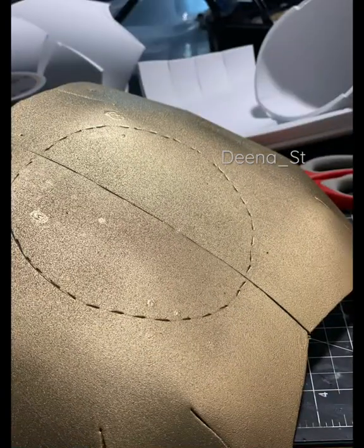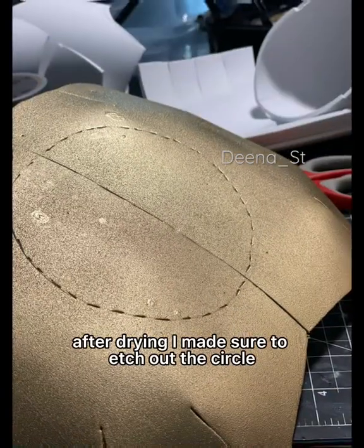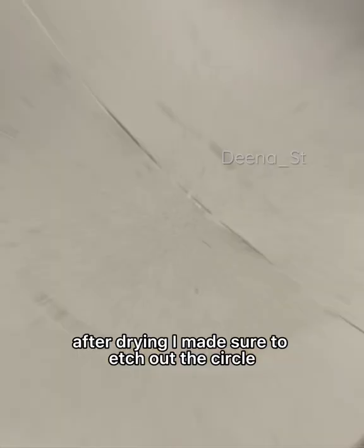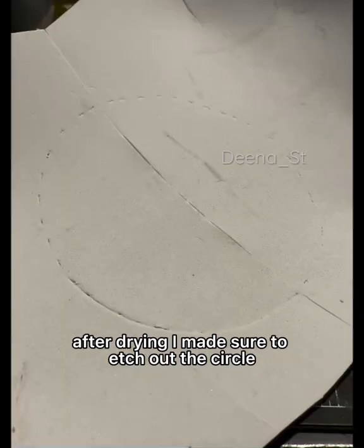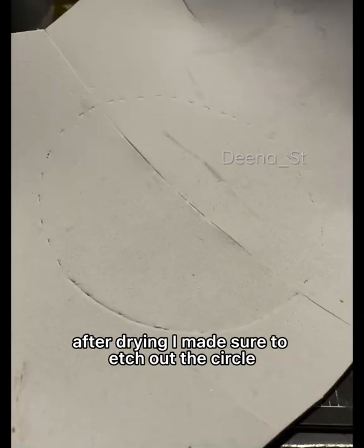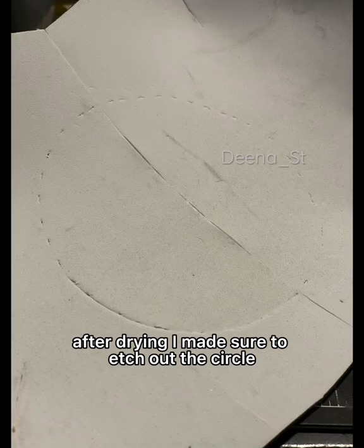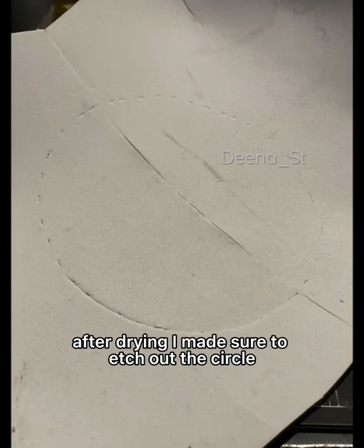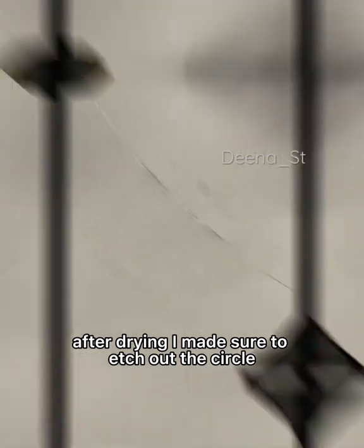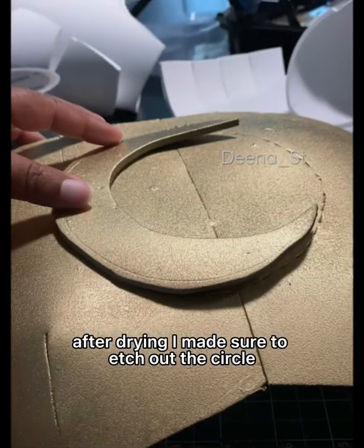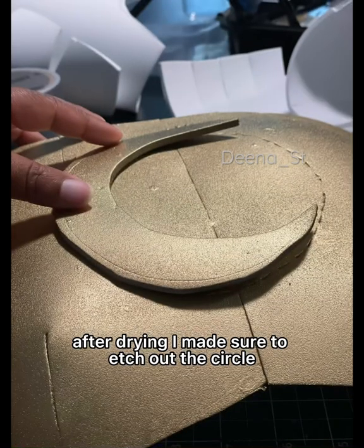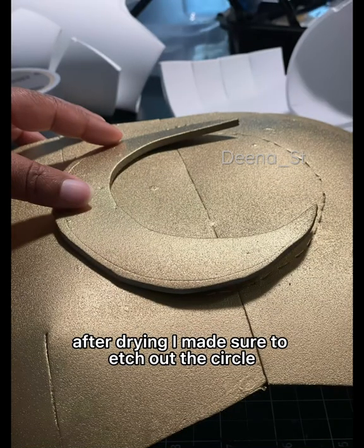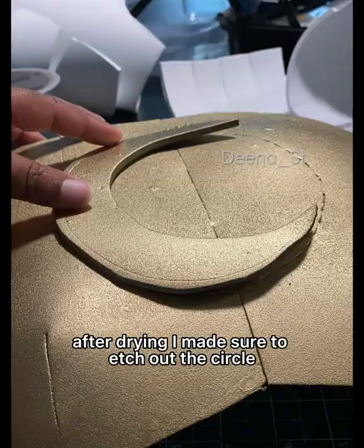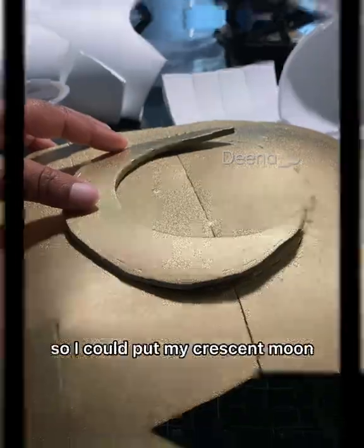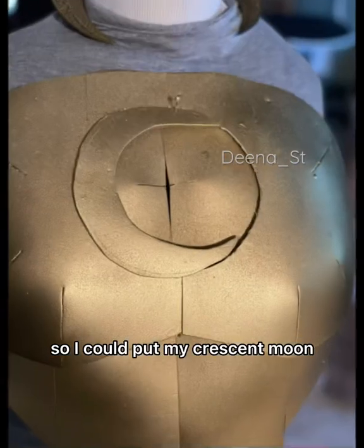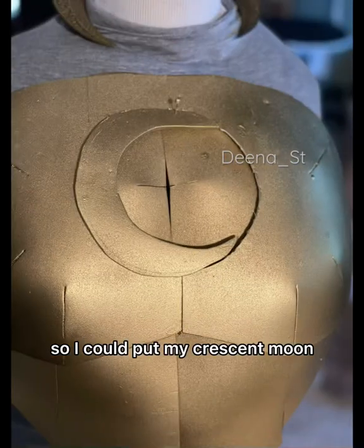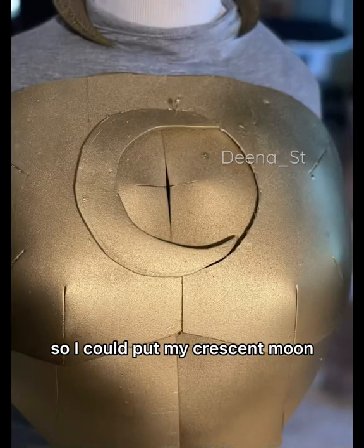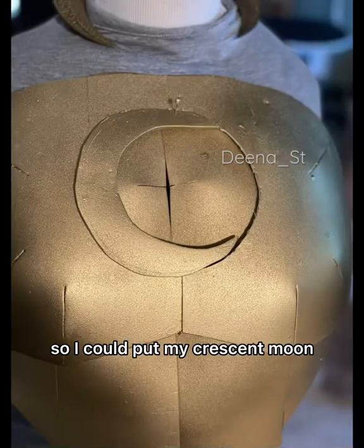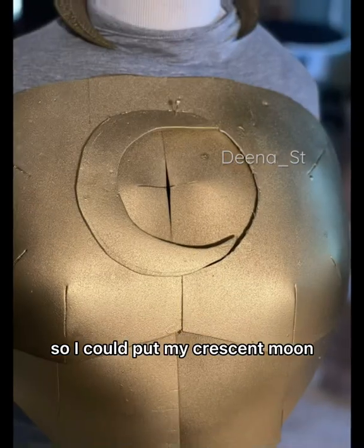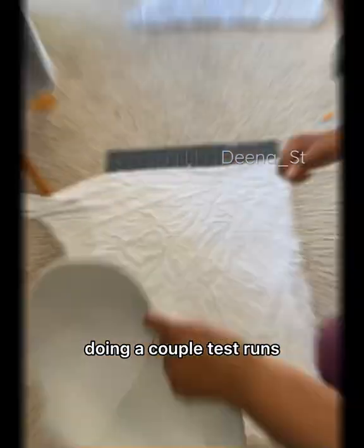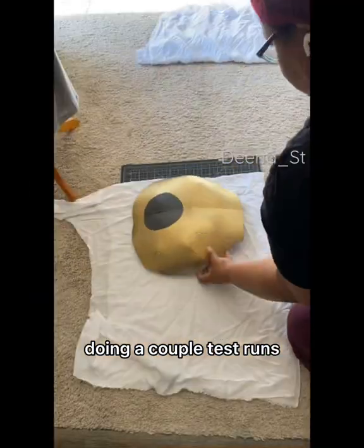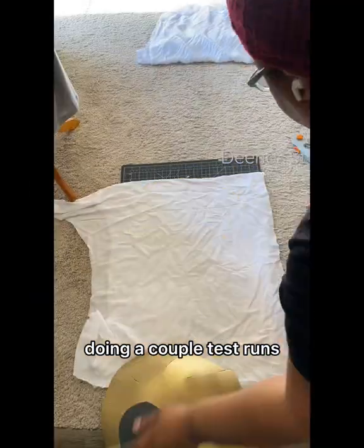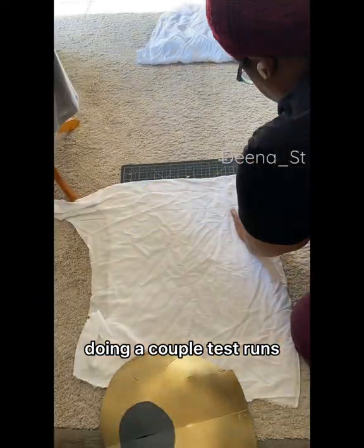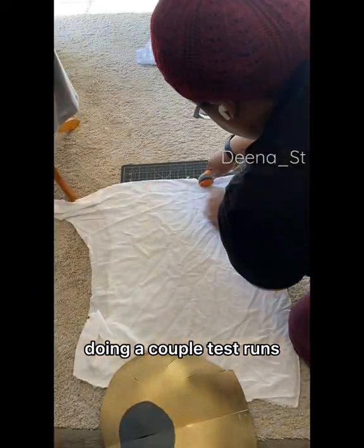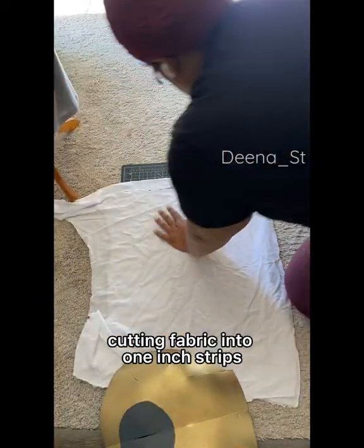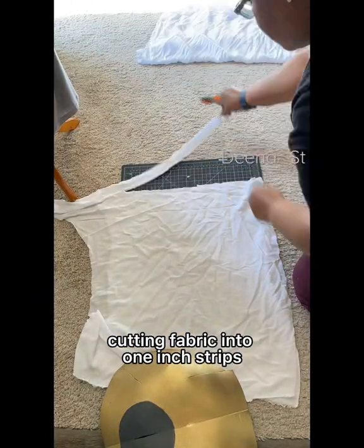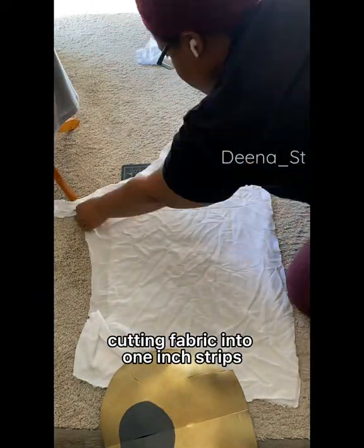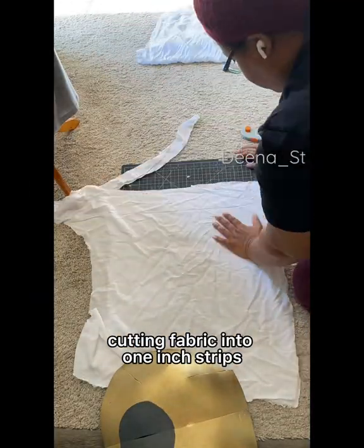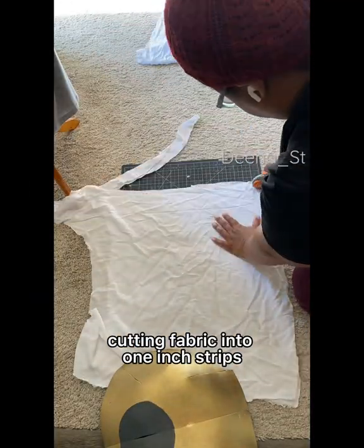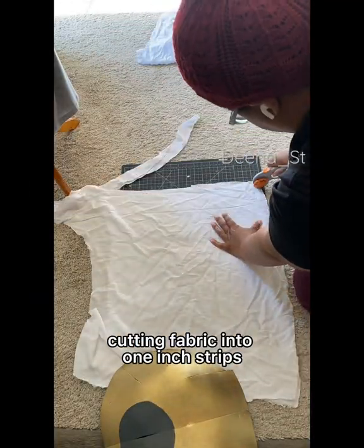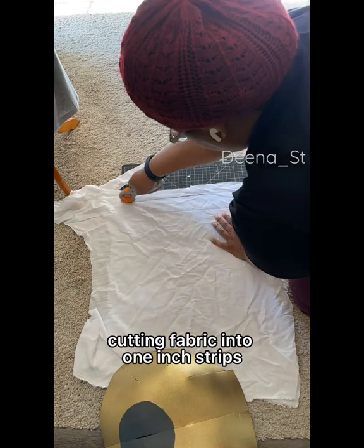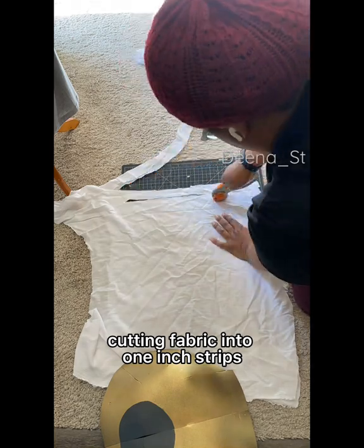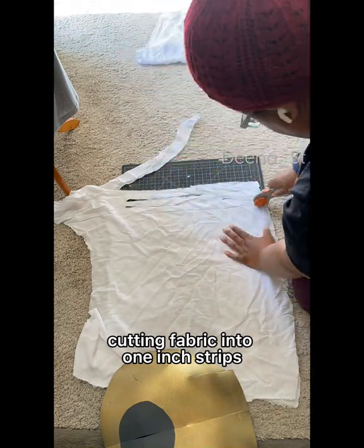After drying, I made sure to etch out the circle so I could put my crescent moon, doing a couple of test runs, and cutting fabric into one-inch strips.